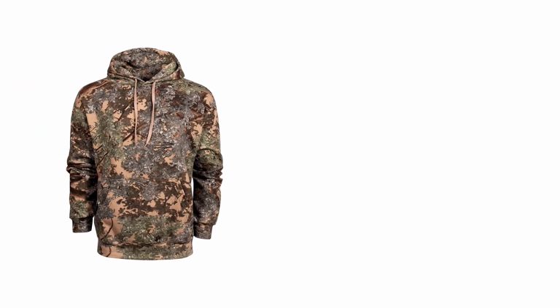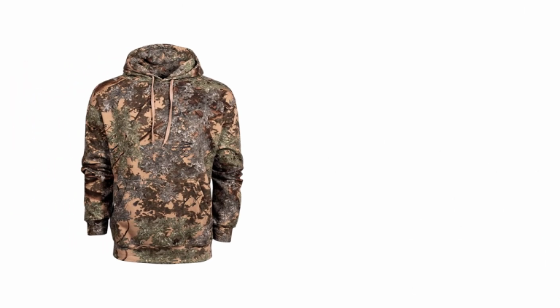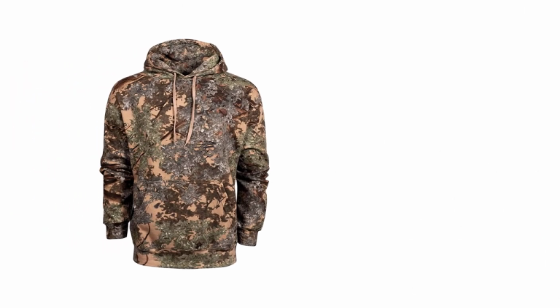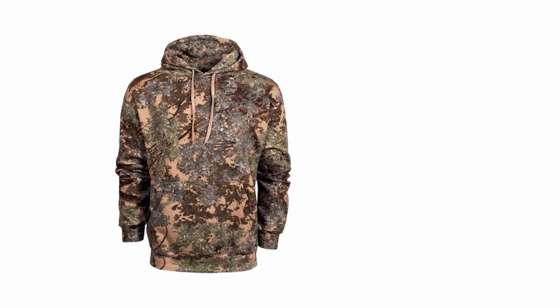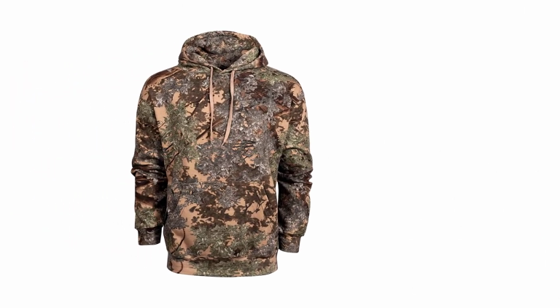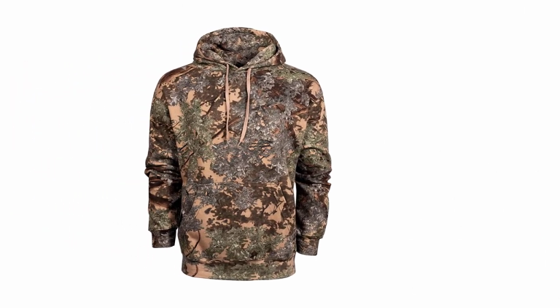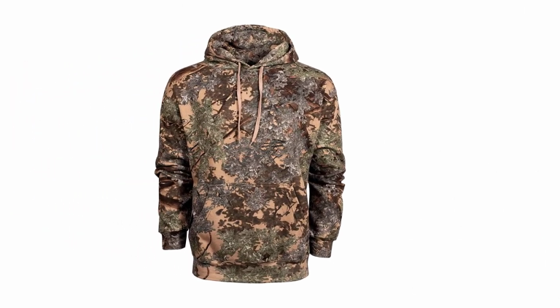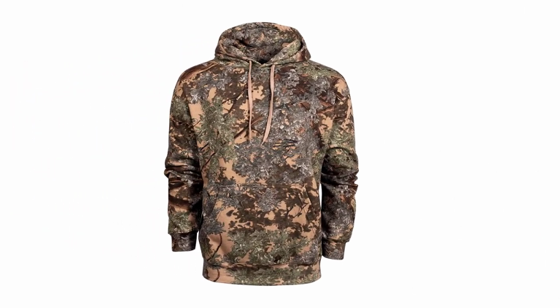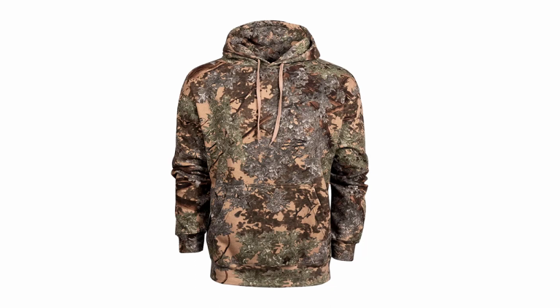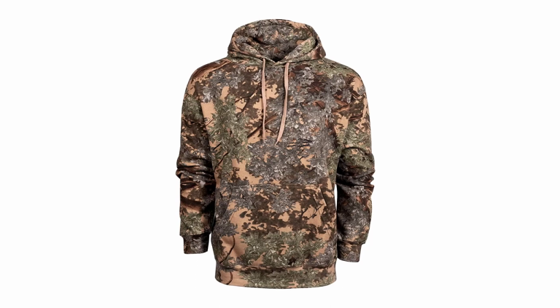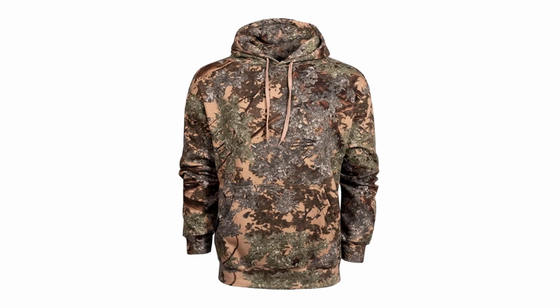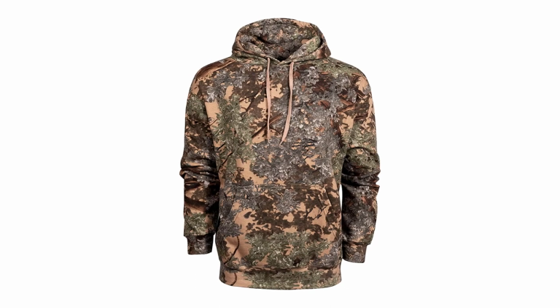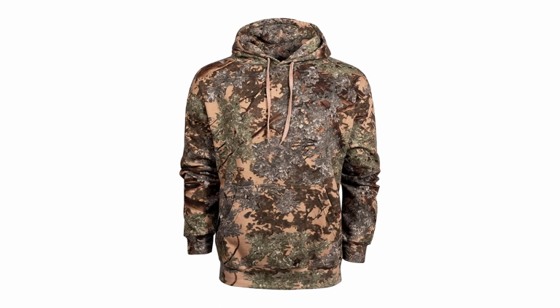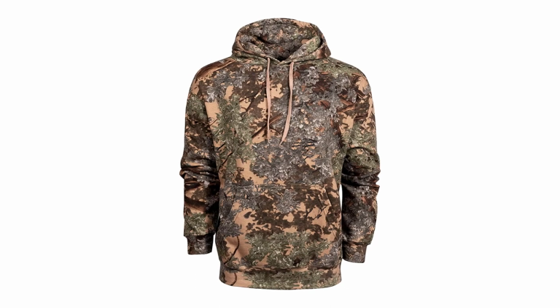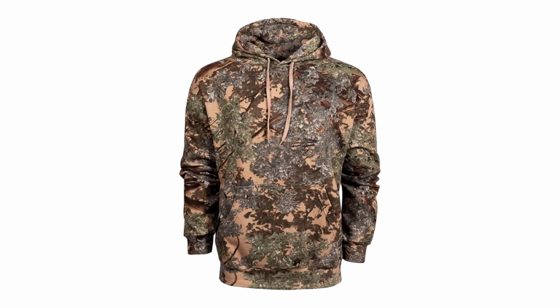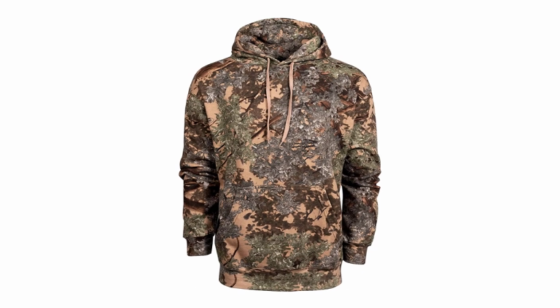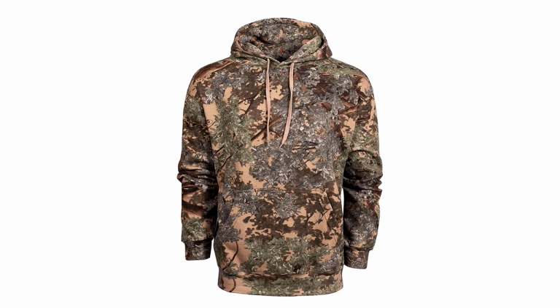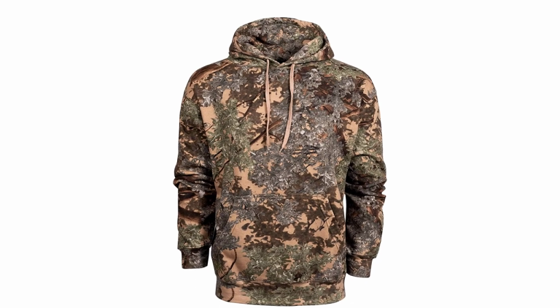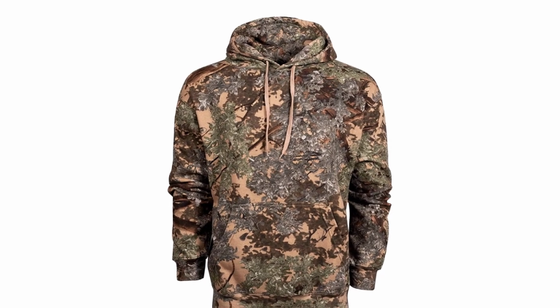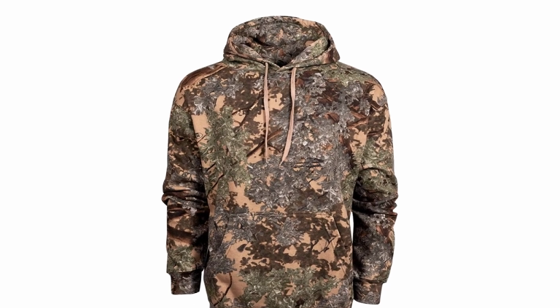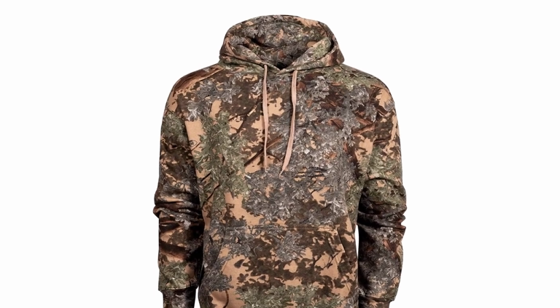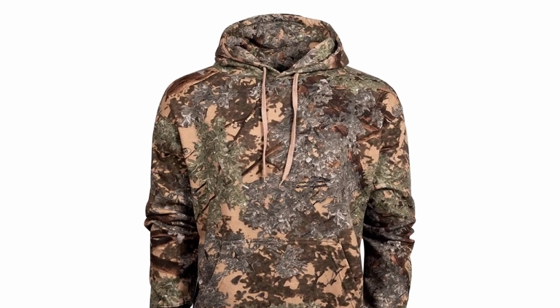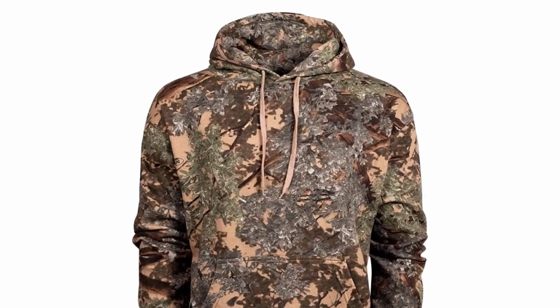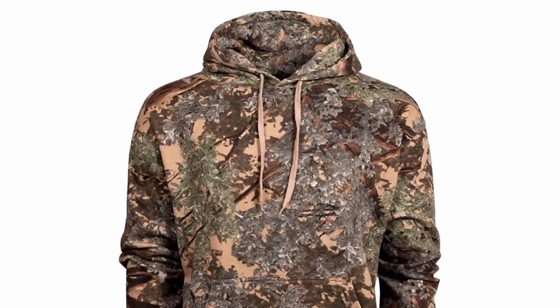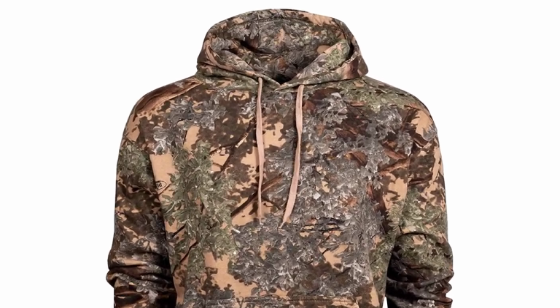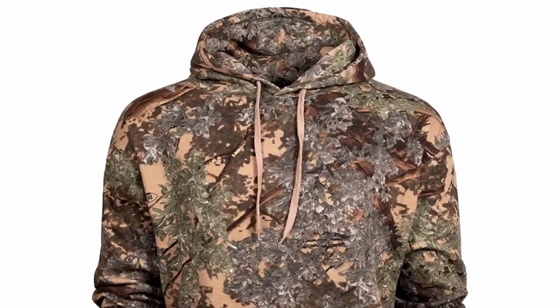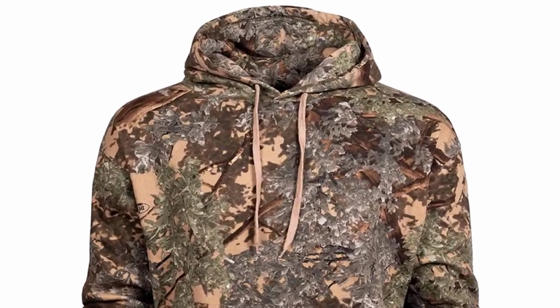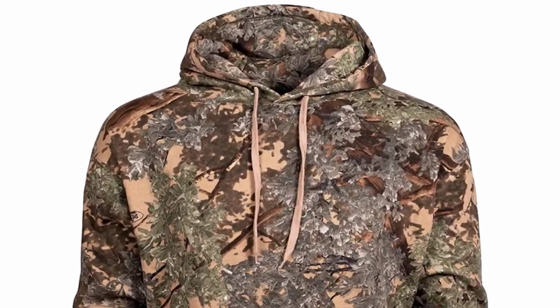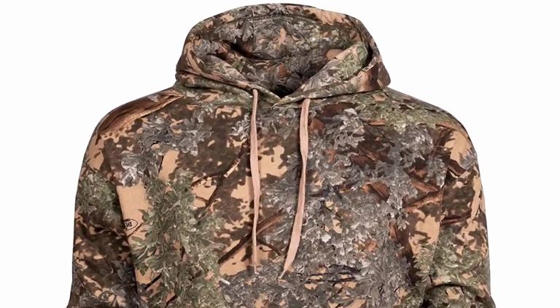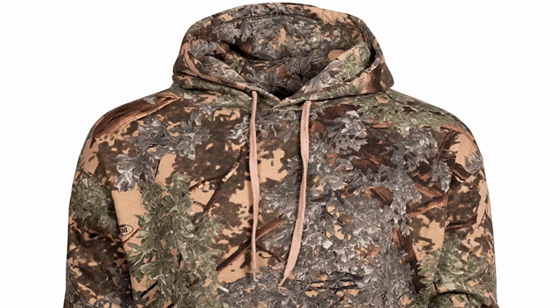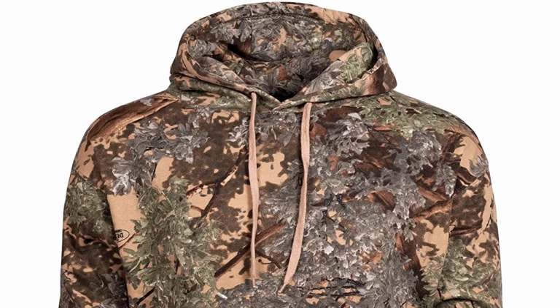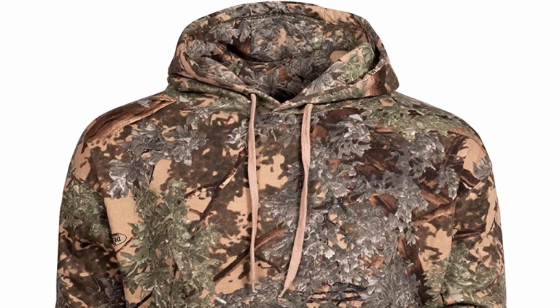this should work well as a layering piece underneath a shell. At just 8.5 ounces, it's a lightweight and versatile piece of hunting clothing. Should you need to stash it away at any point,